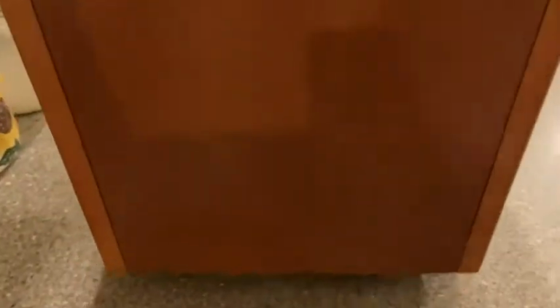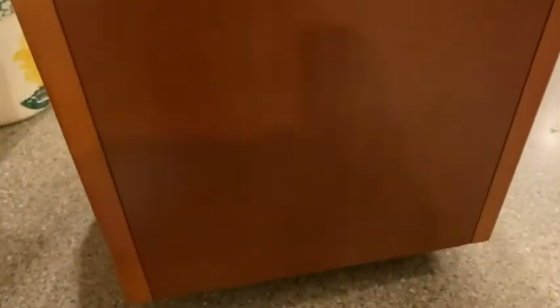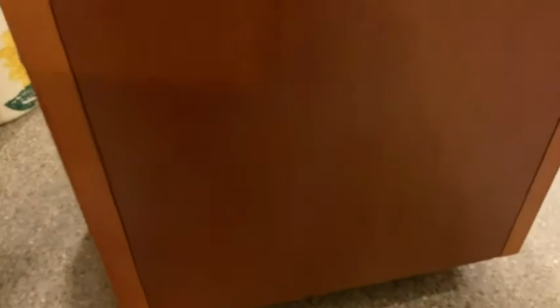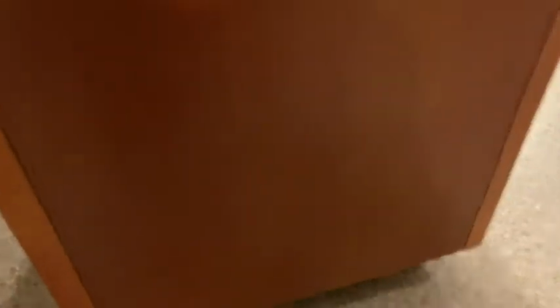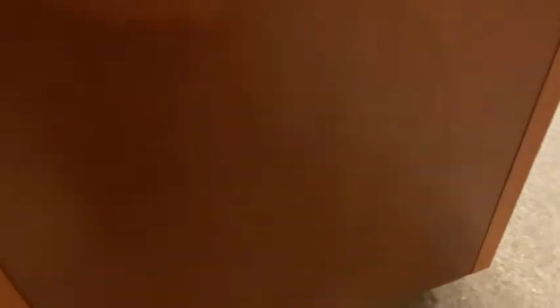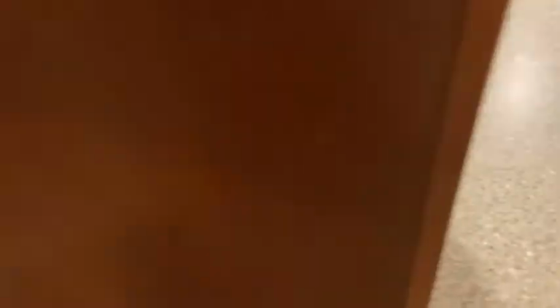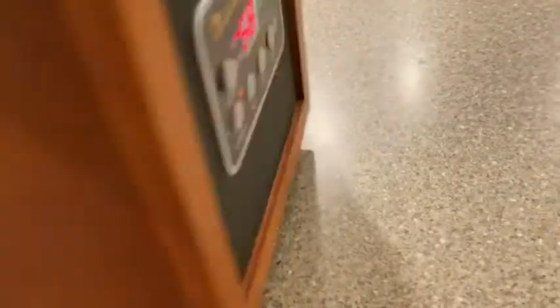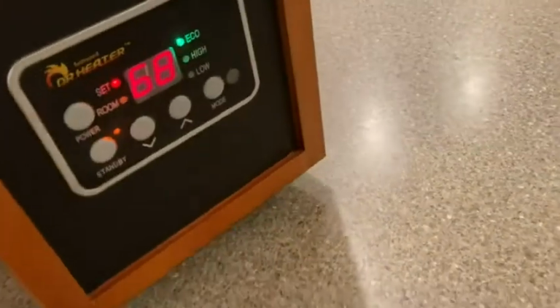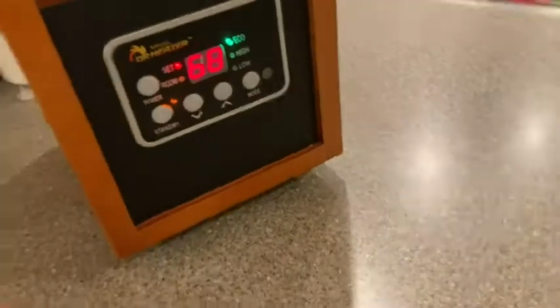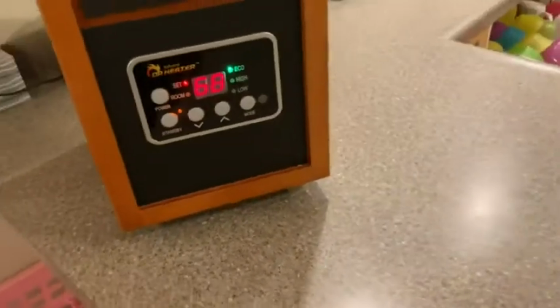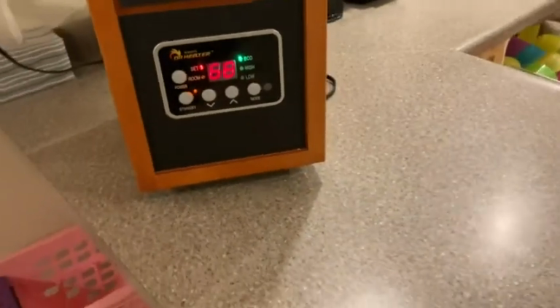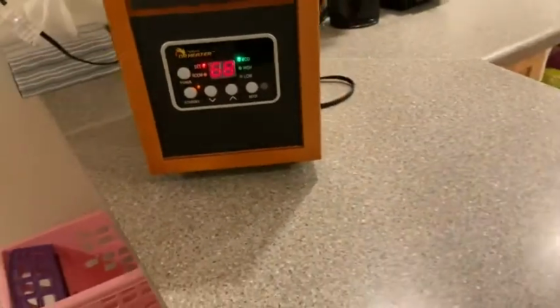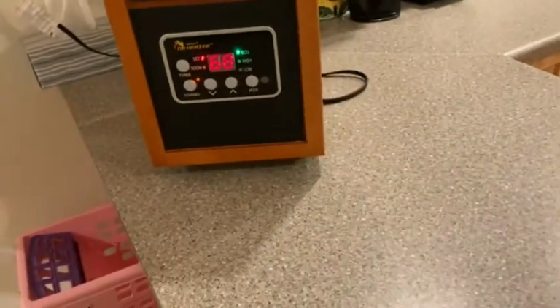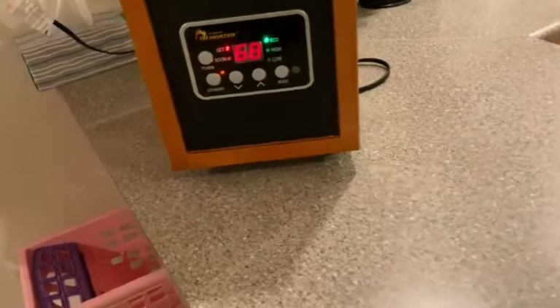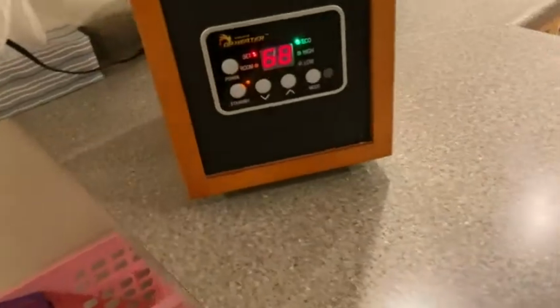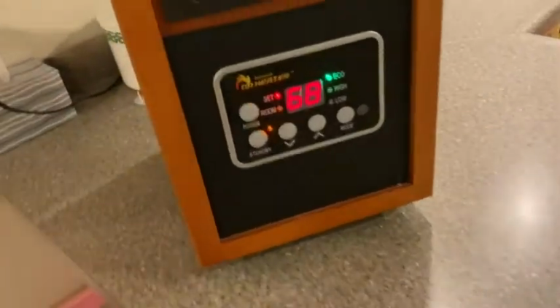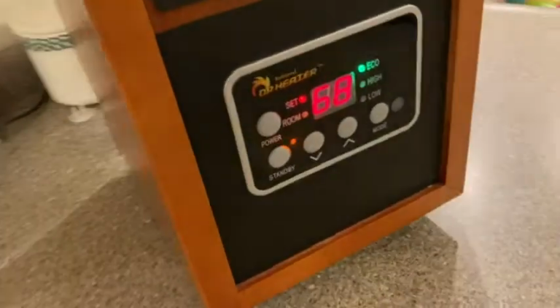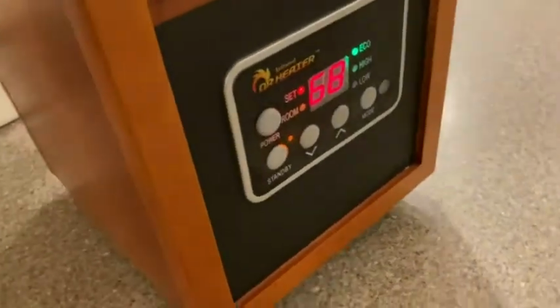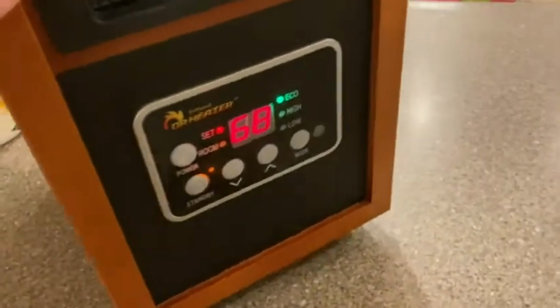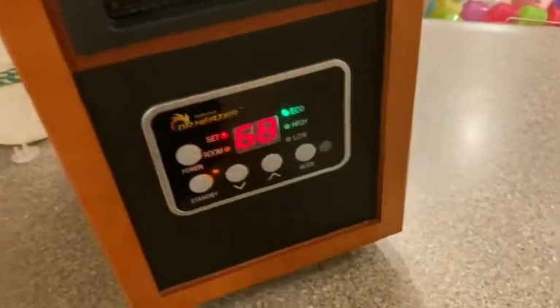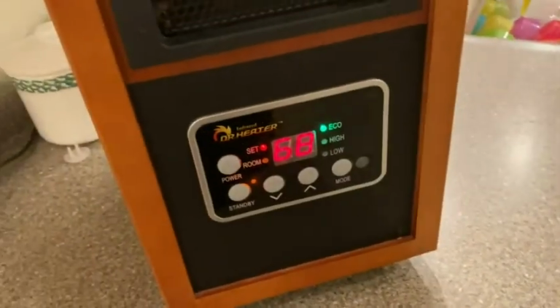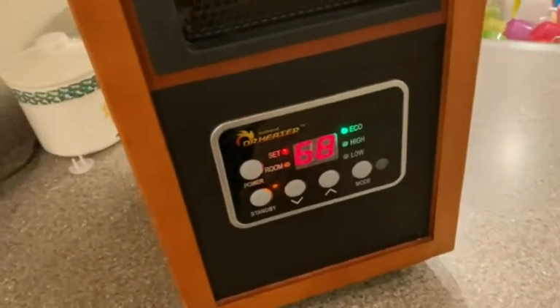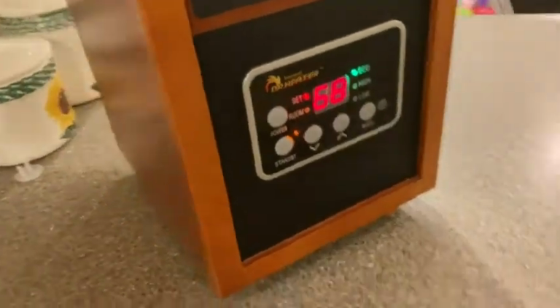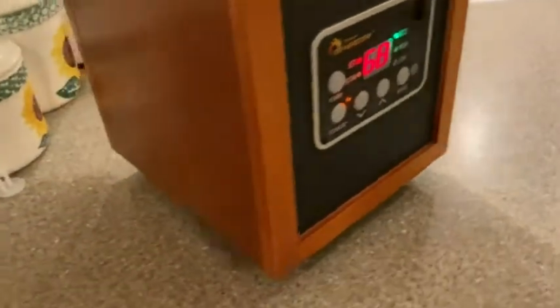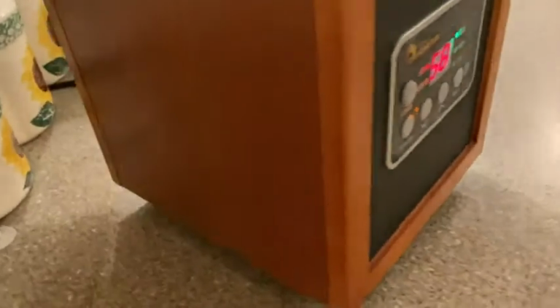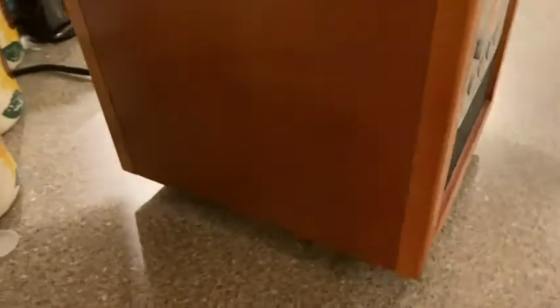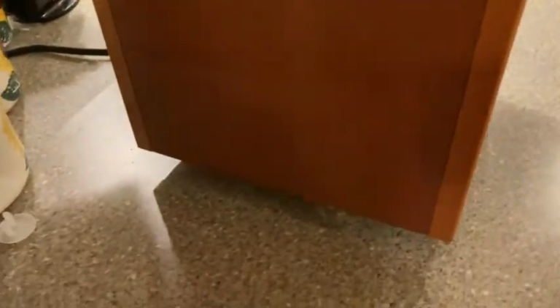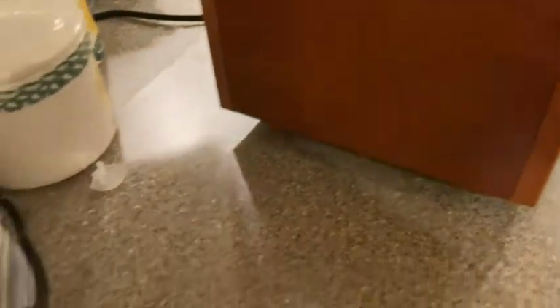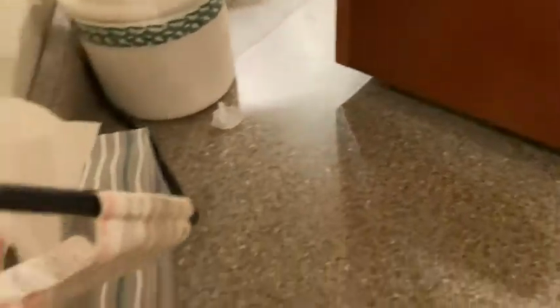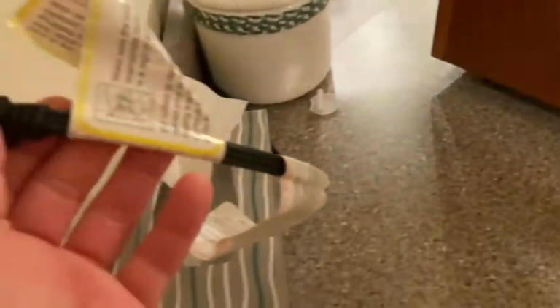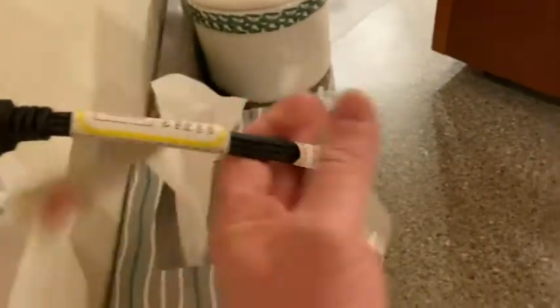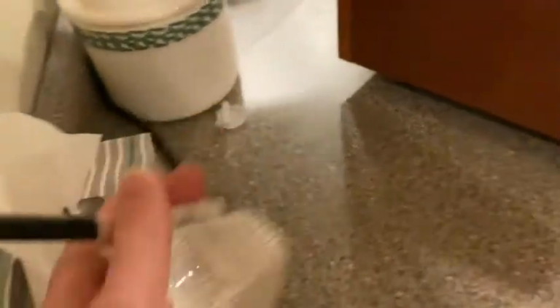It rolls around, so it's pretty easy to use. We've got it set up here on a kitchen counter, so it's convenient. It keeps things warm and it's efficient. Here's the extension cord — it's pretty long, as you can see here.